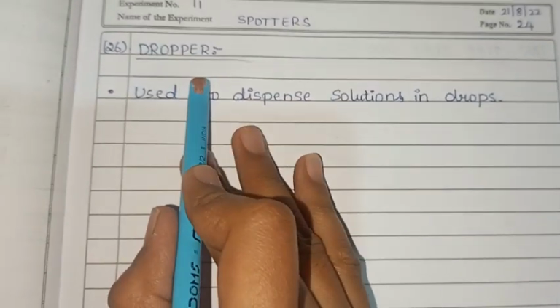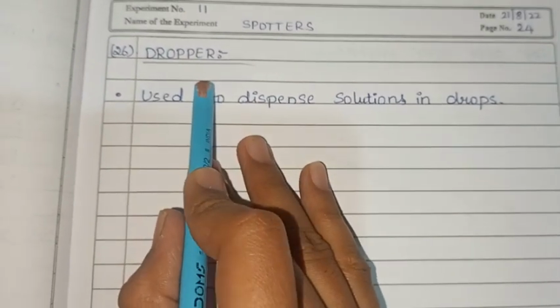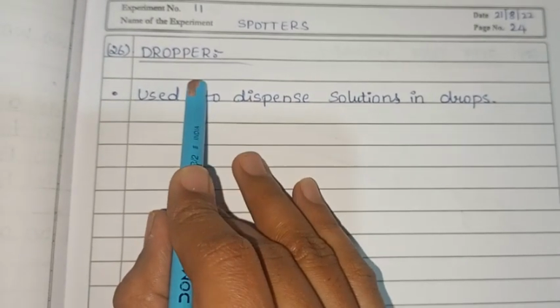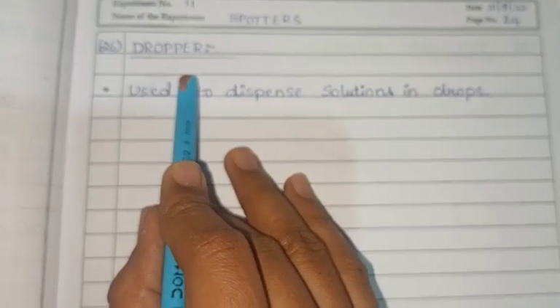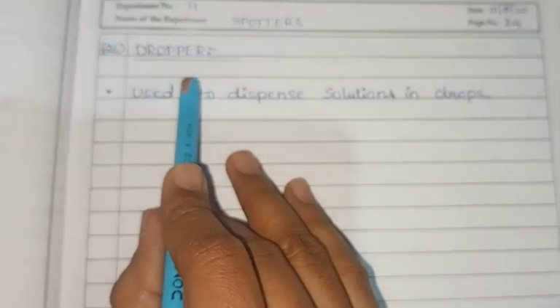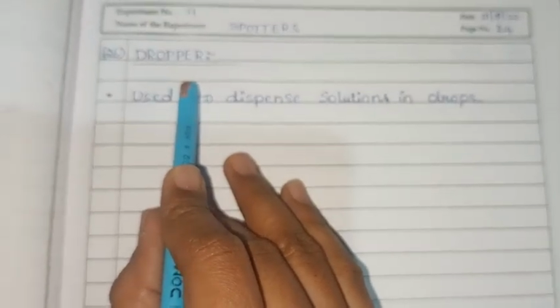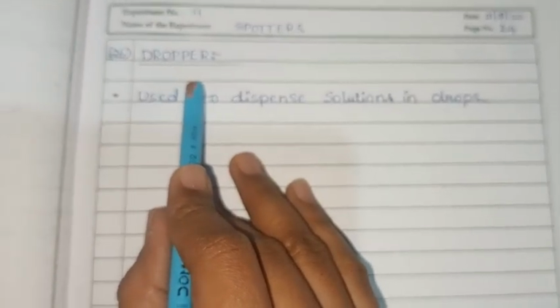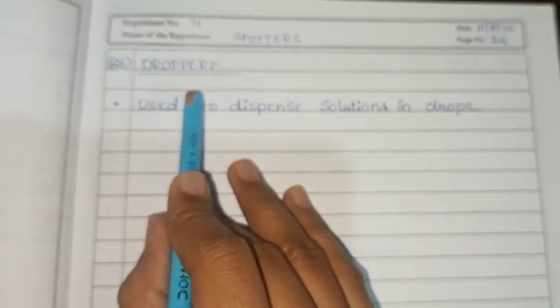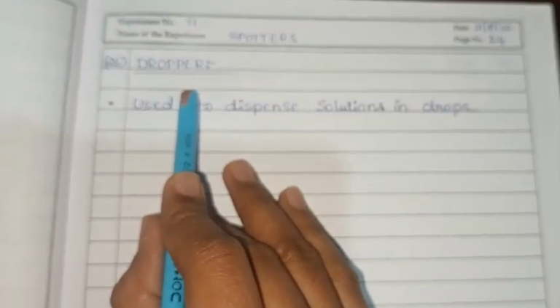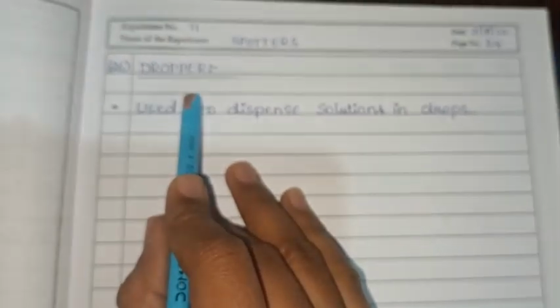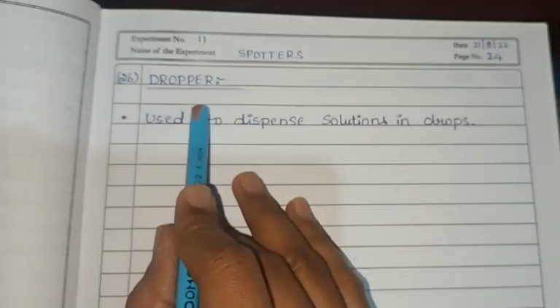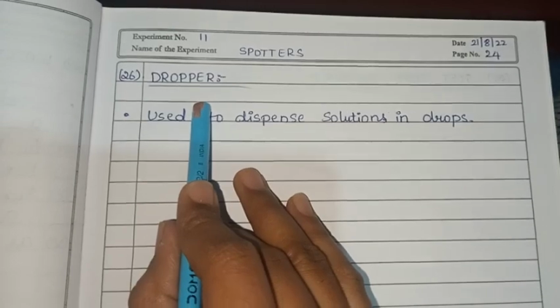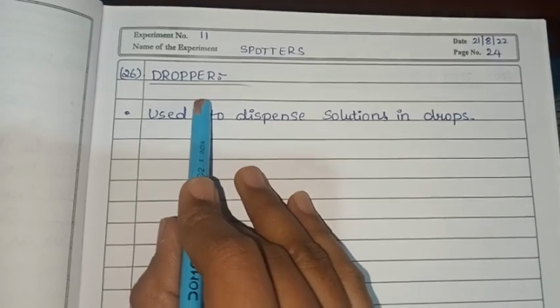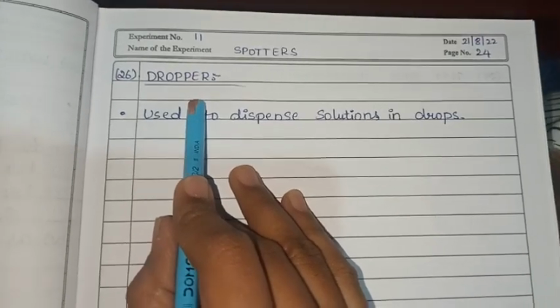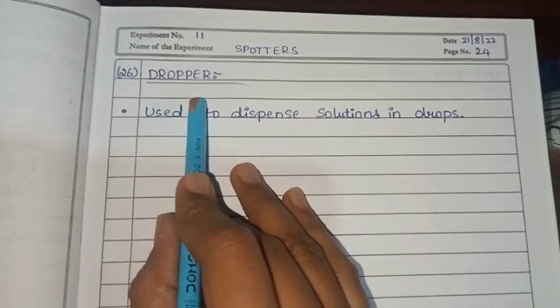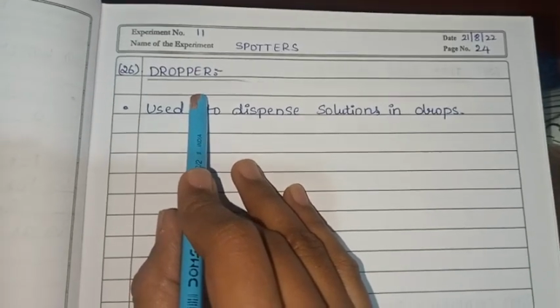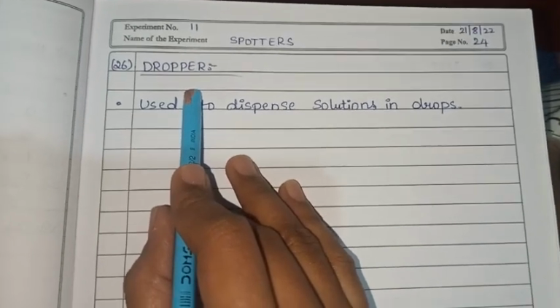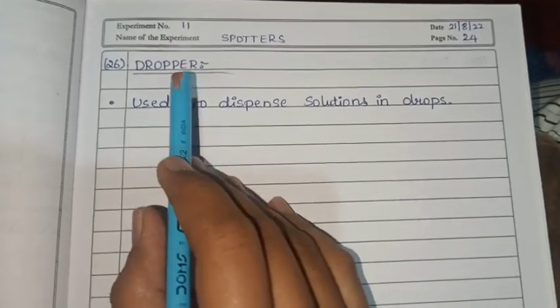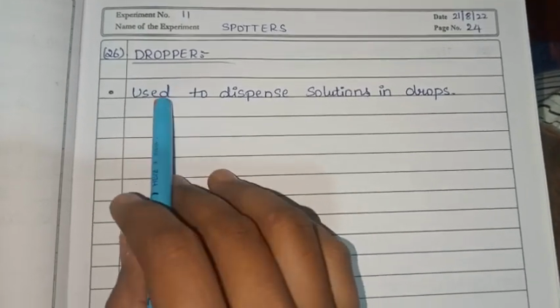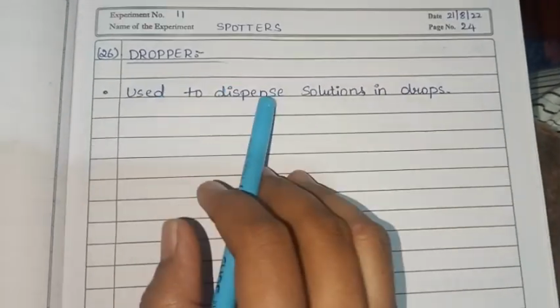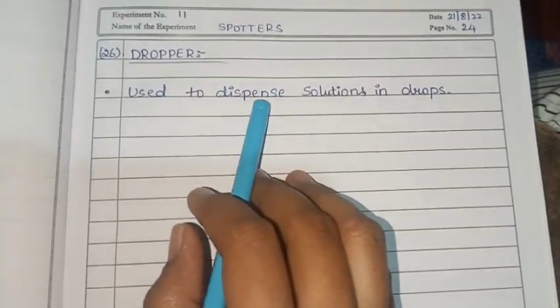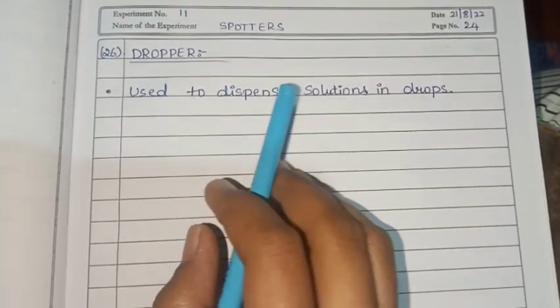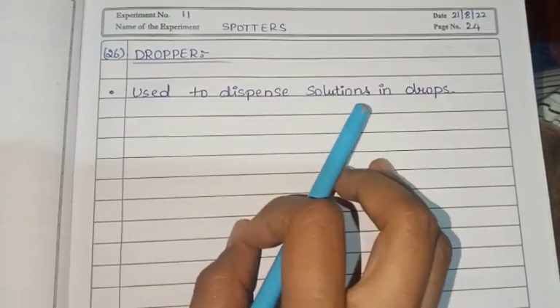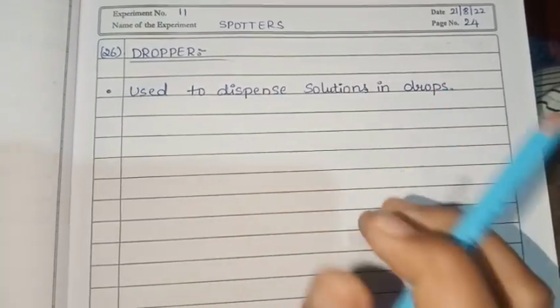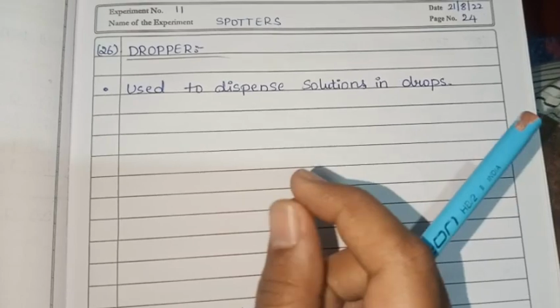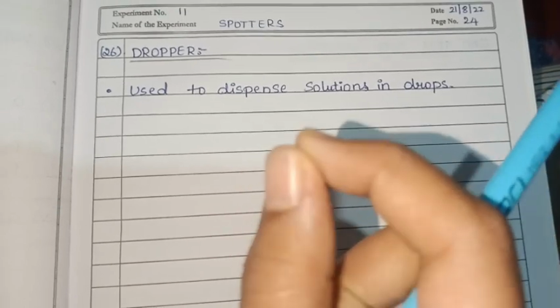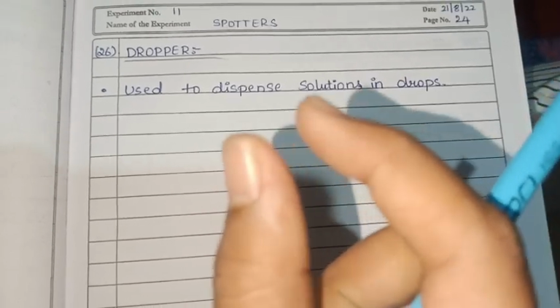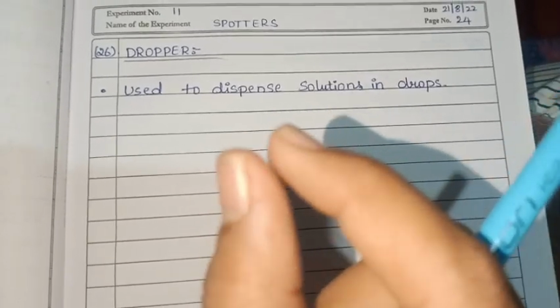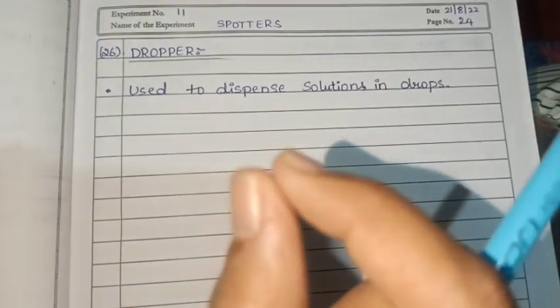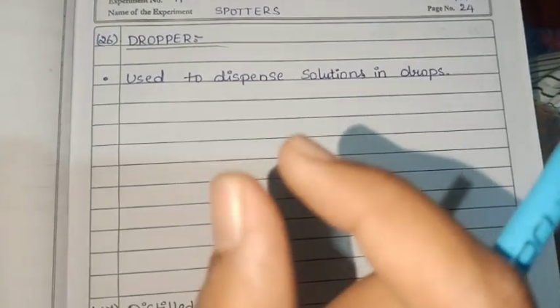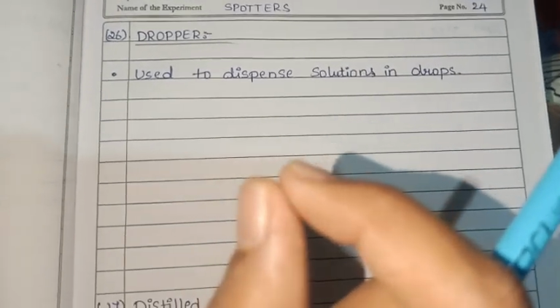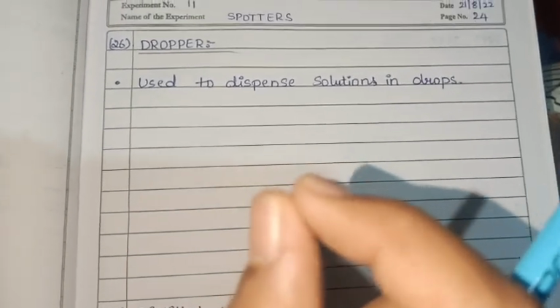The dropper is used in micro biochemistry, serology, and similar applications. It is used to dispense solution drops.